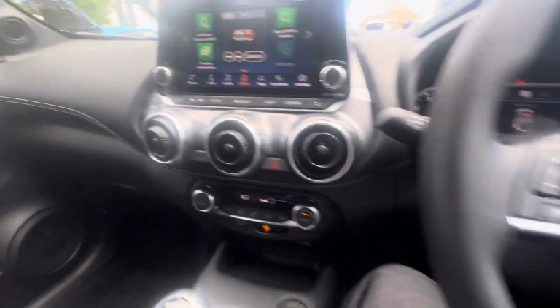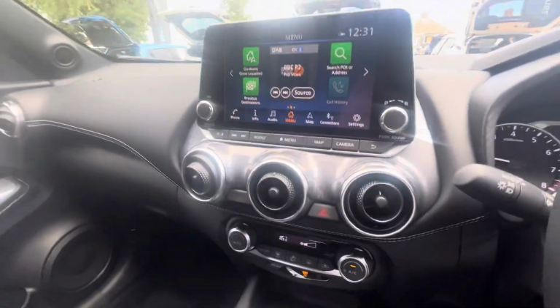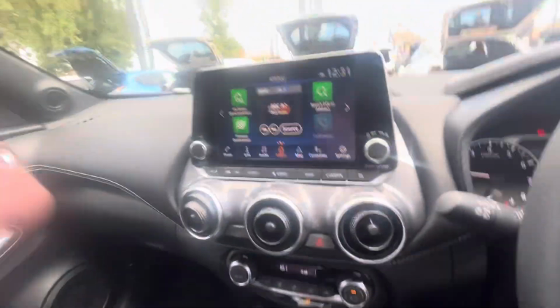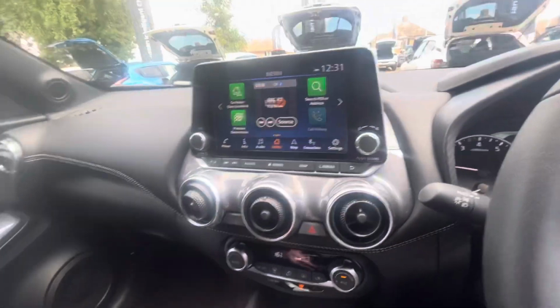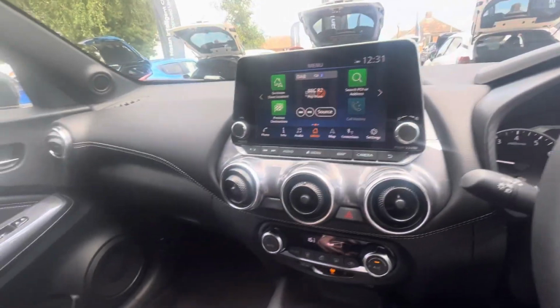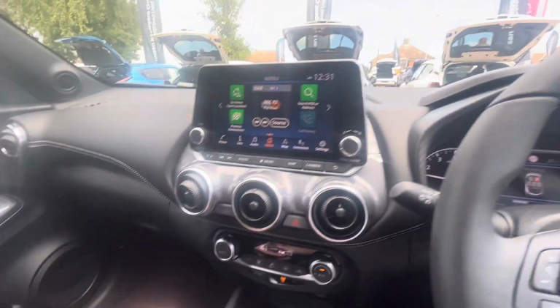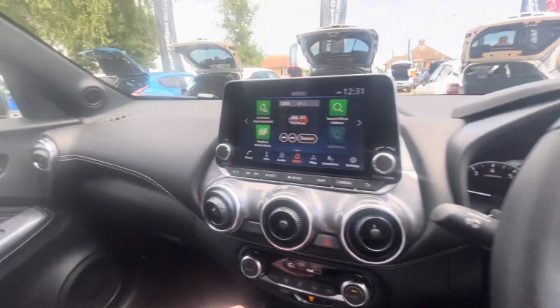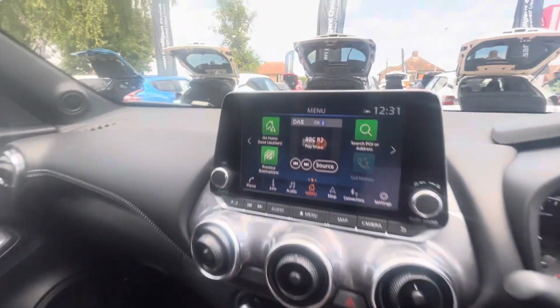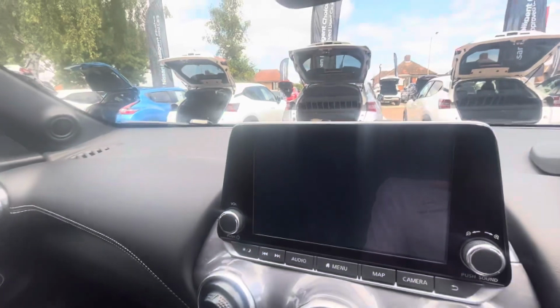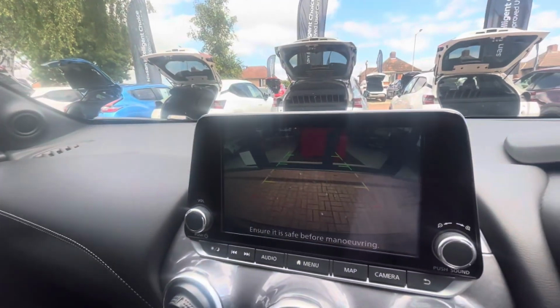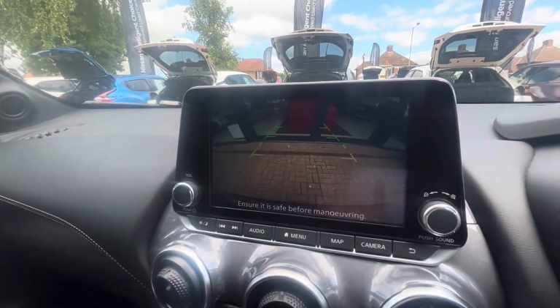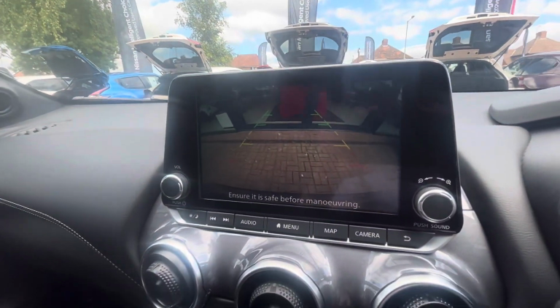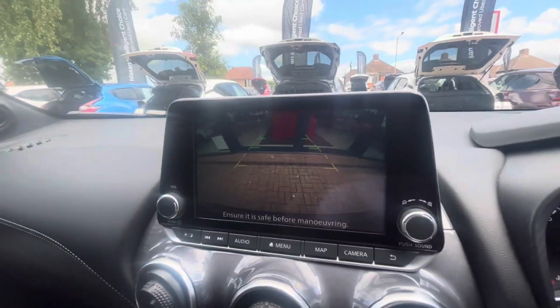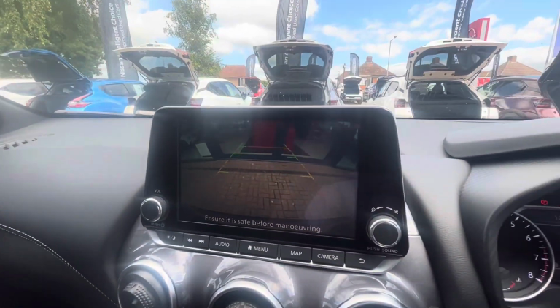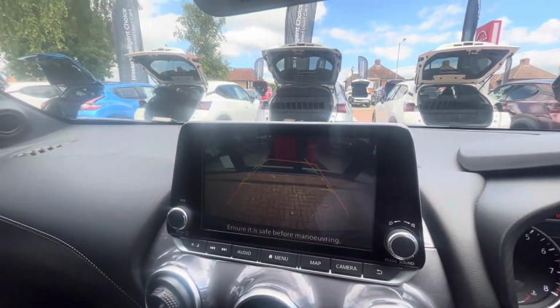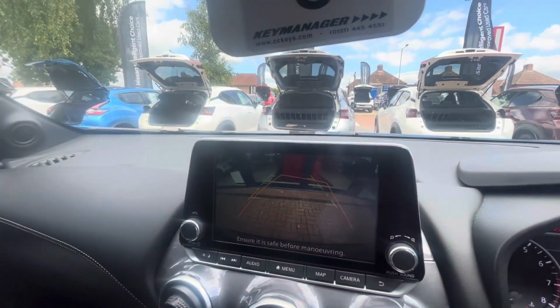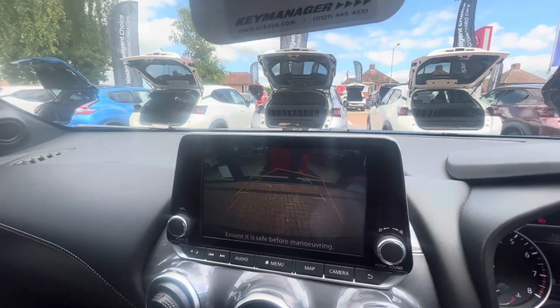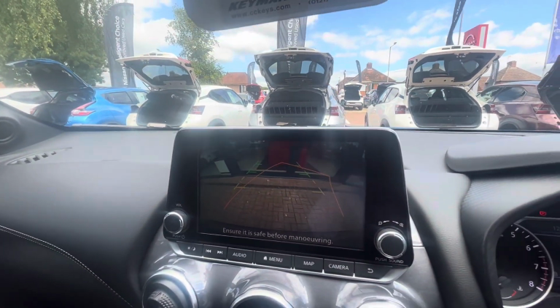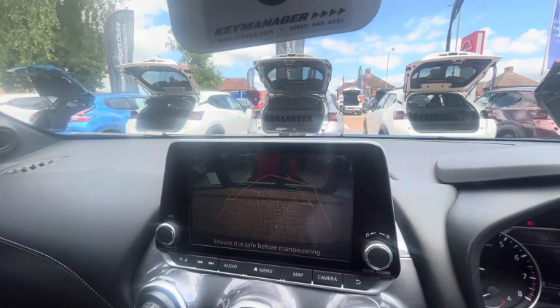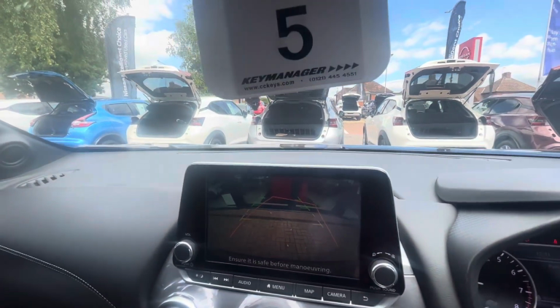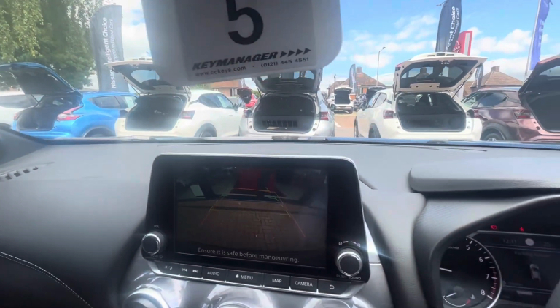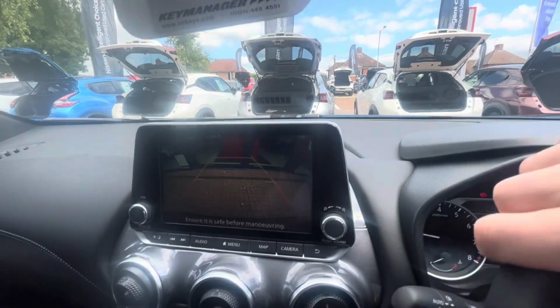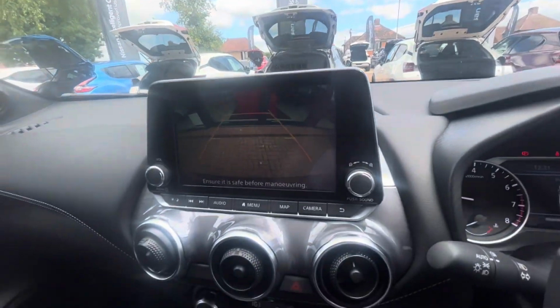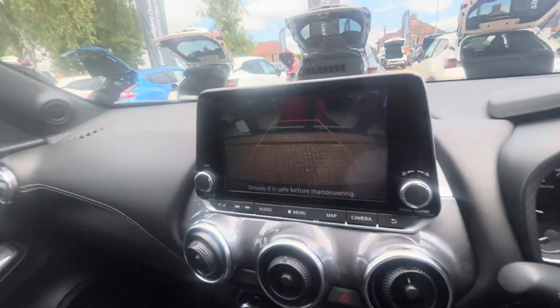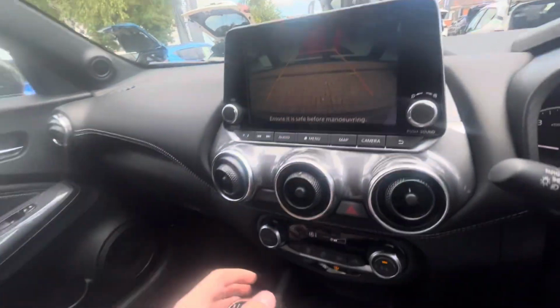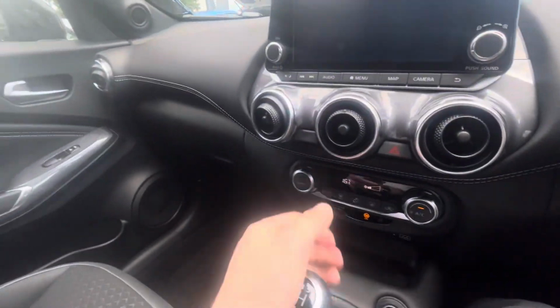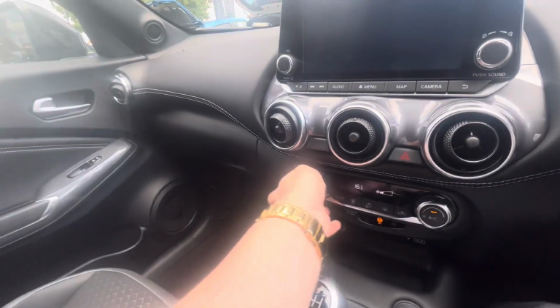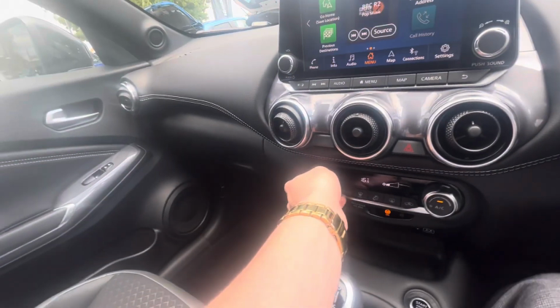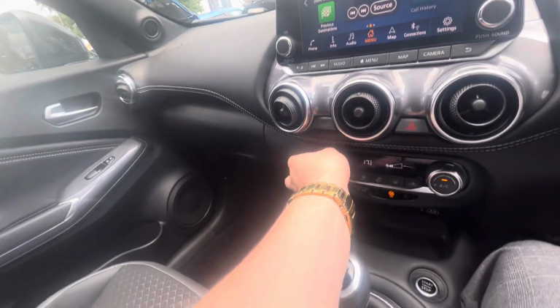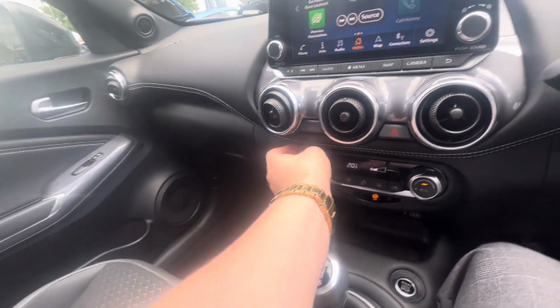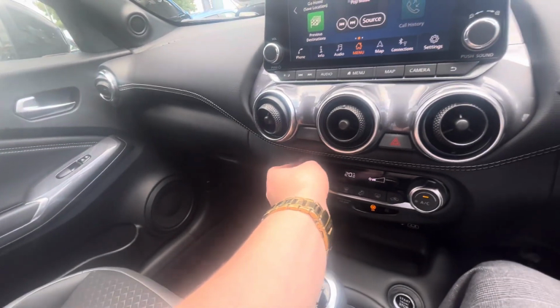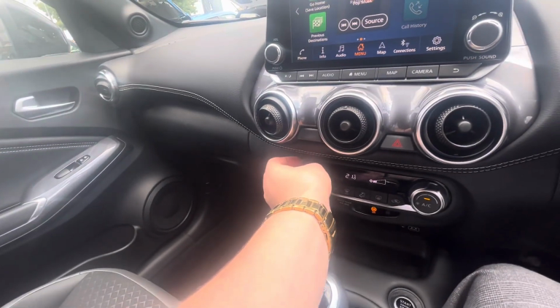The car comes with a reversing camera — it comes in automatically when you put the car into reverse, like so. It also has predictive guidance — as I steer the wheel it shows you where the car is steering.